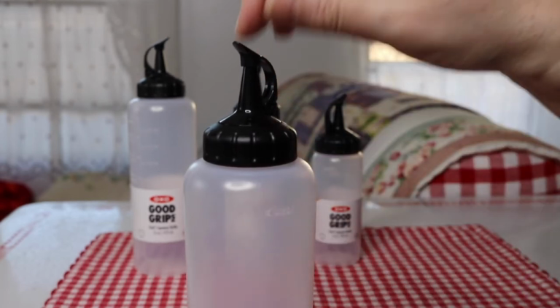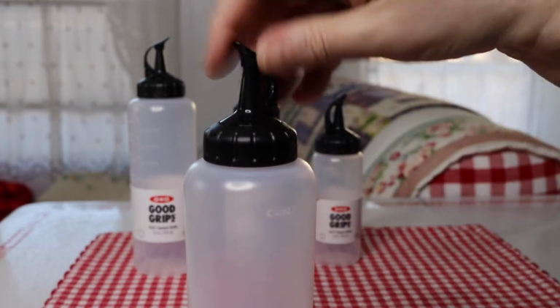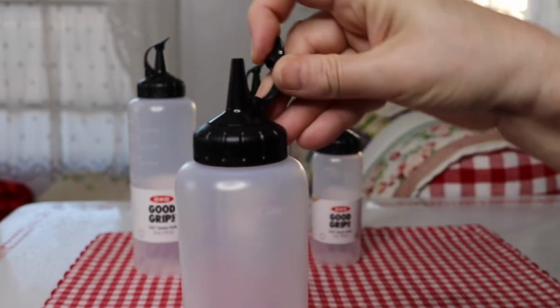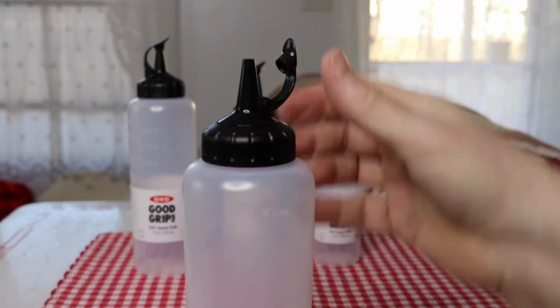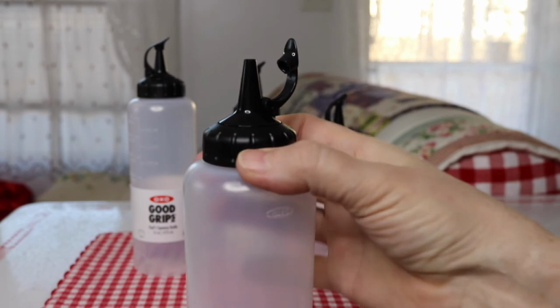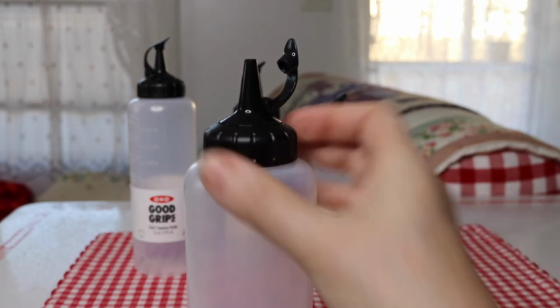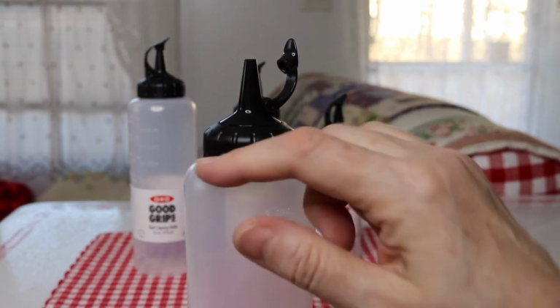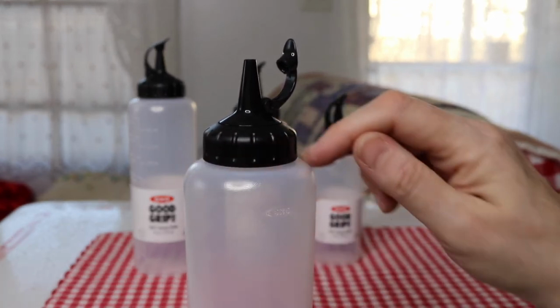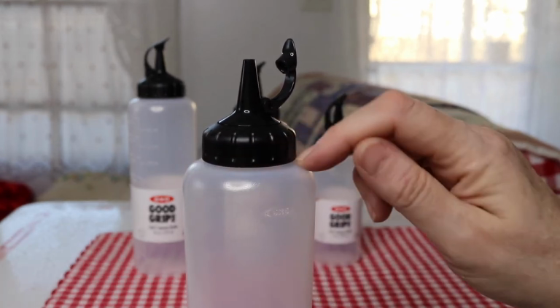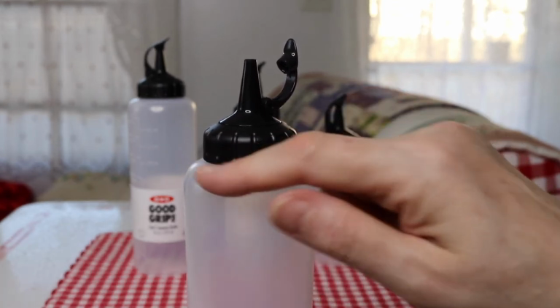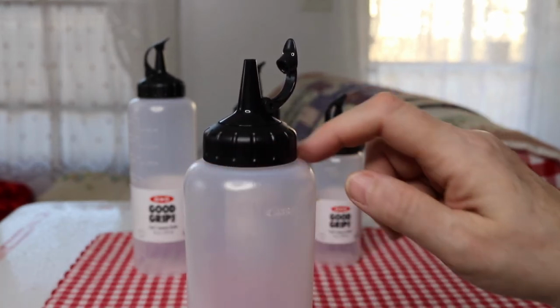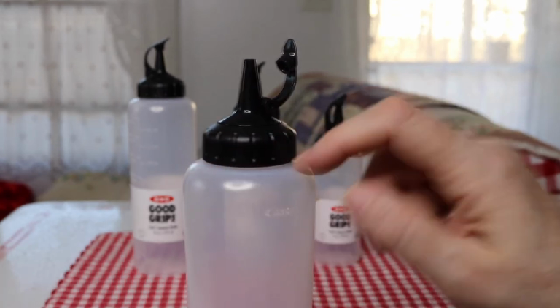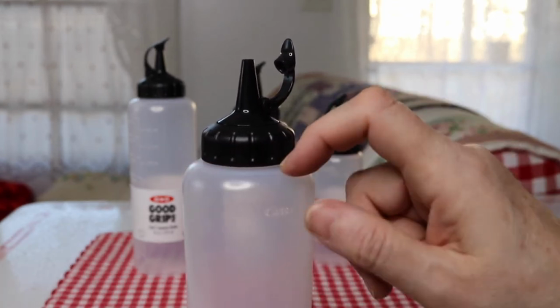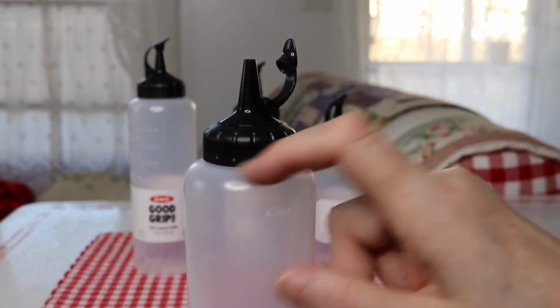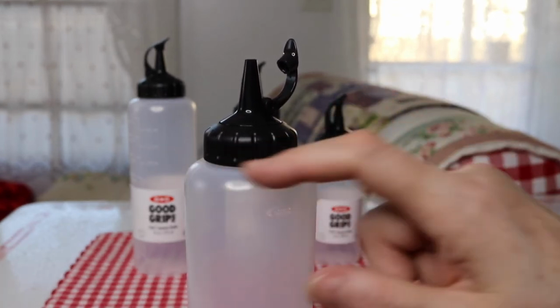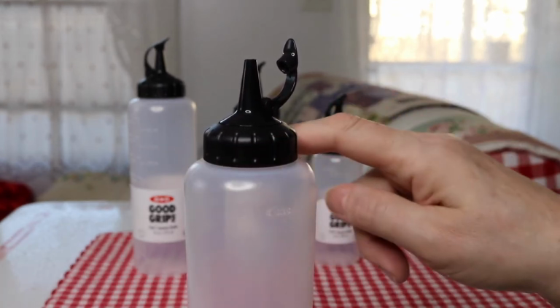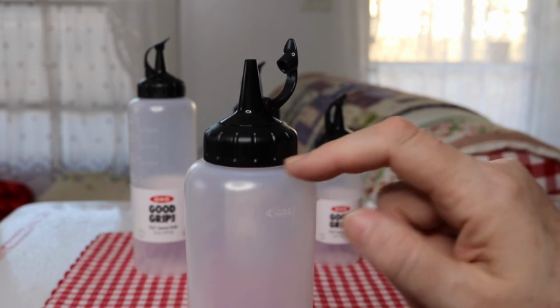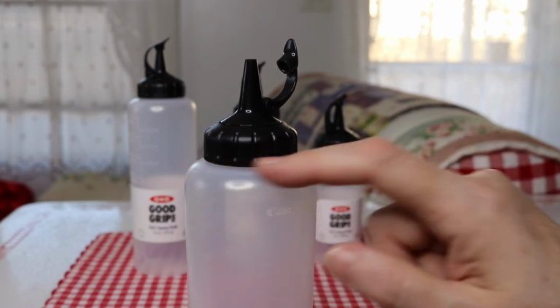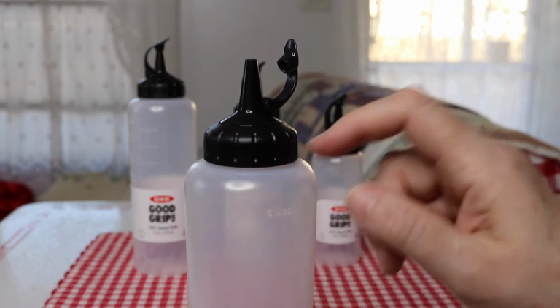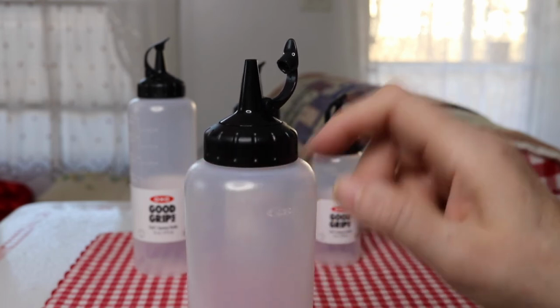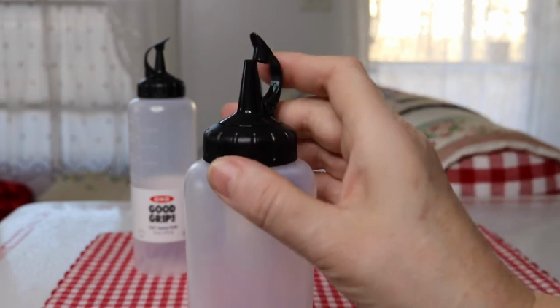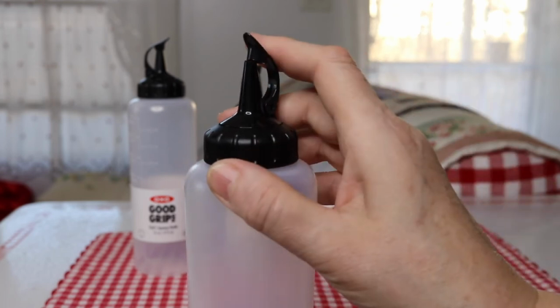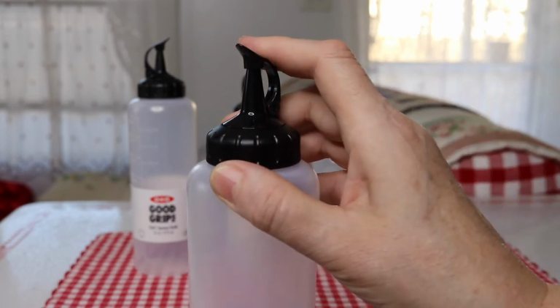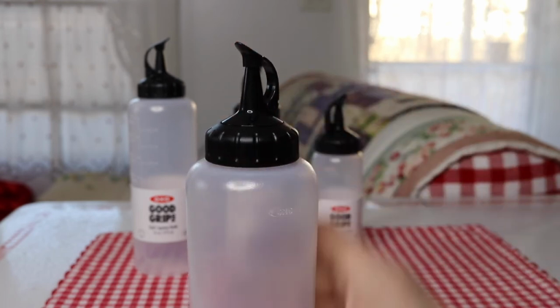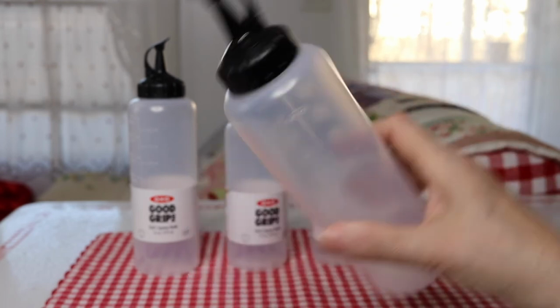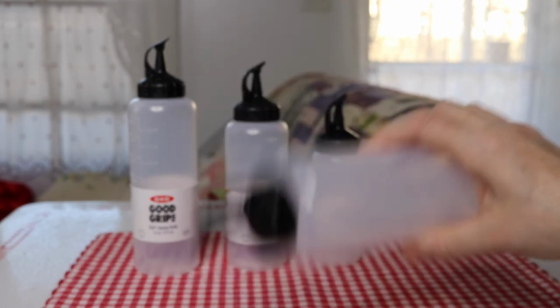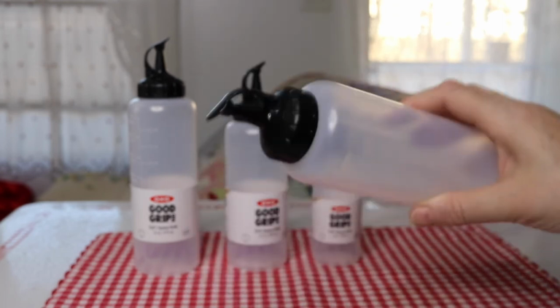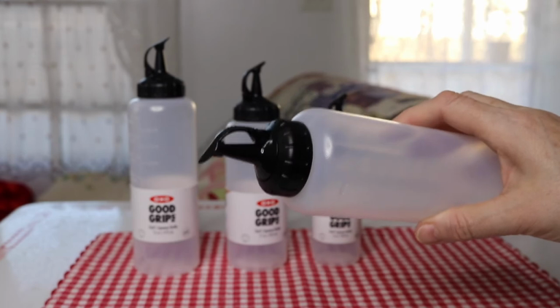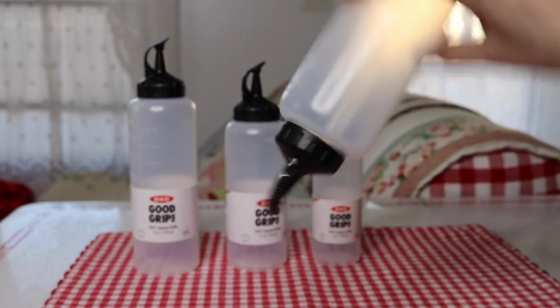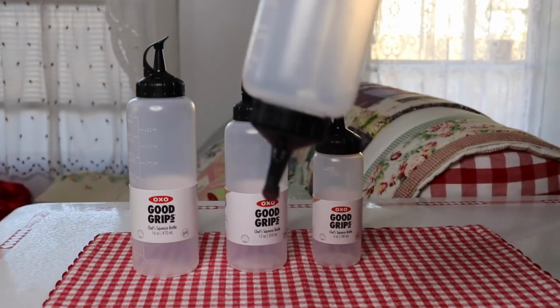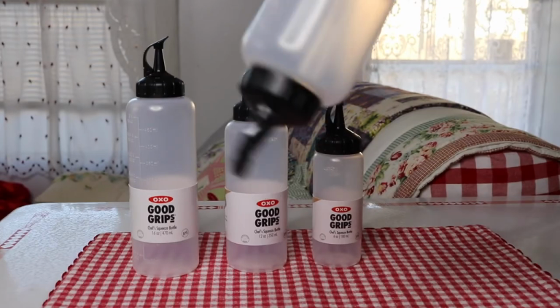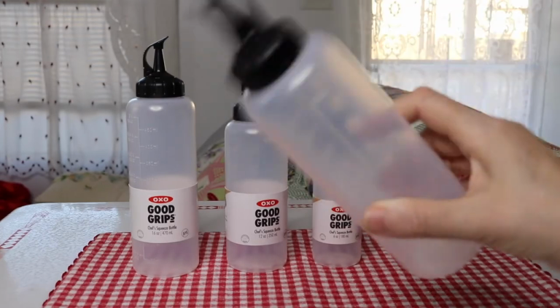They're leak-proof at this part here — a lot of the other bottles leak along here too. But here at the tip, if you tip it or if it's on its side, you're going to have some dribbling coming out of it.